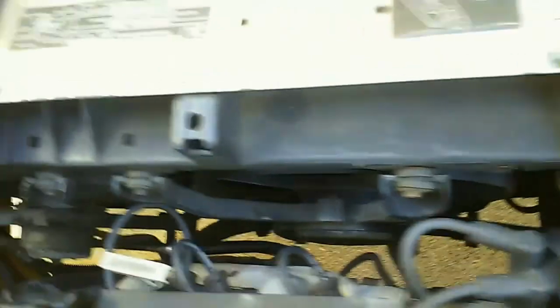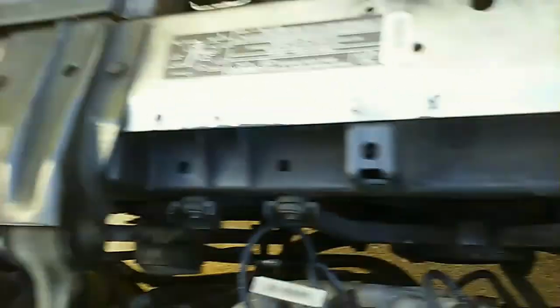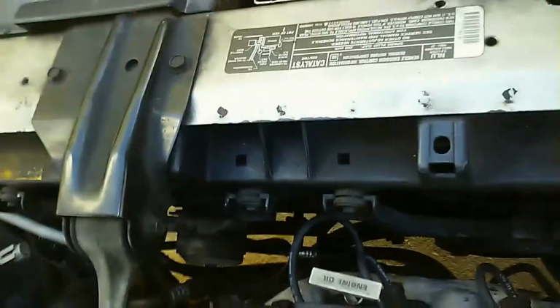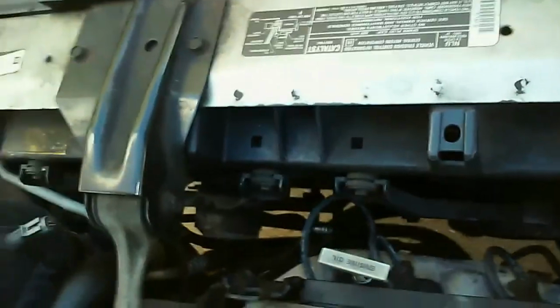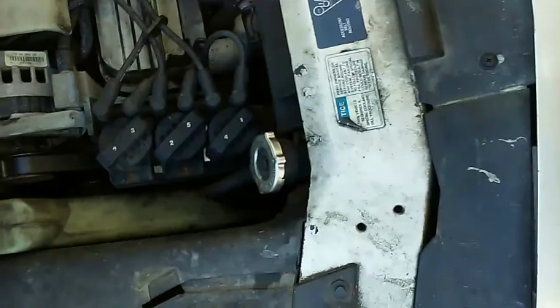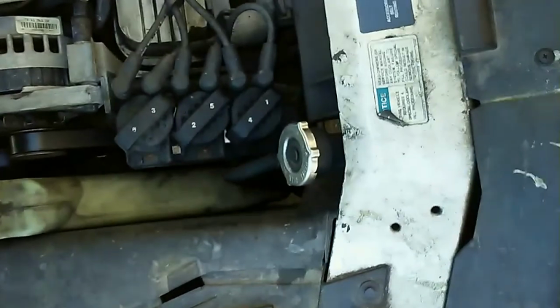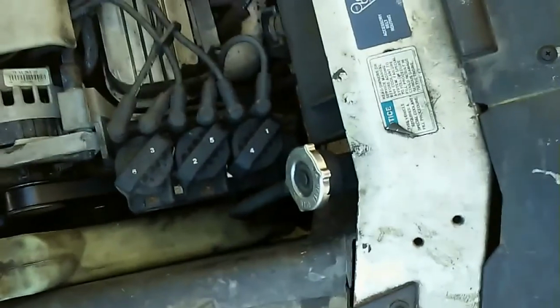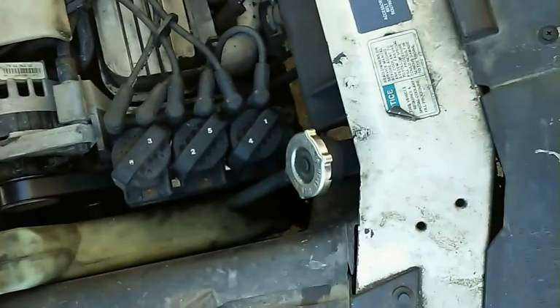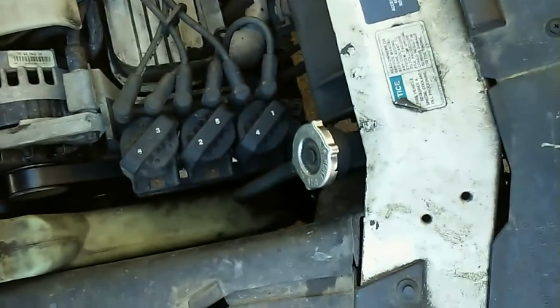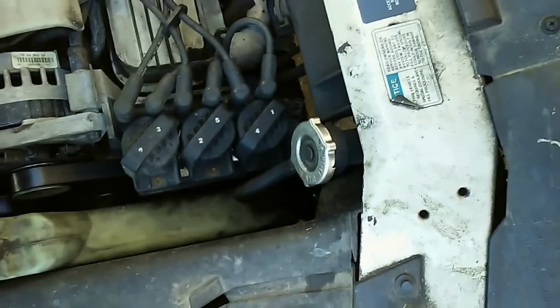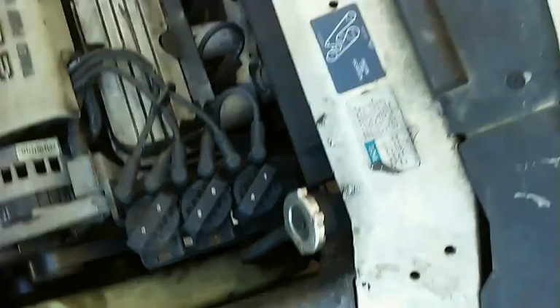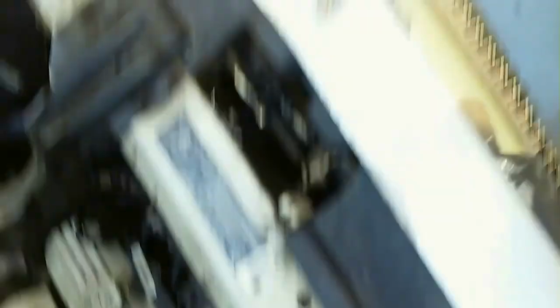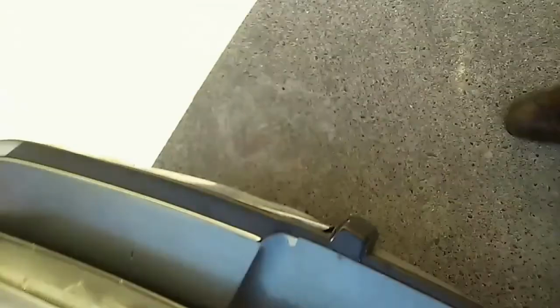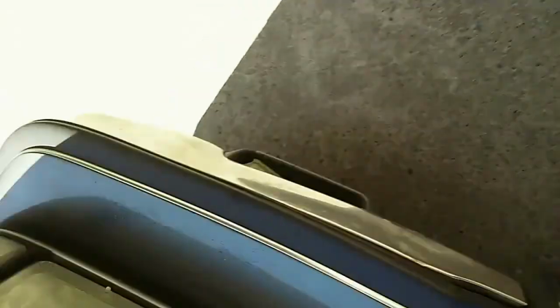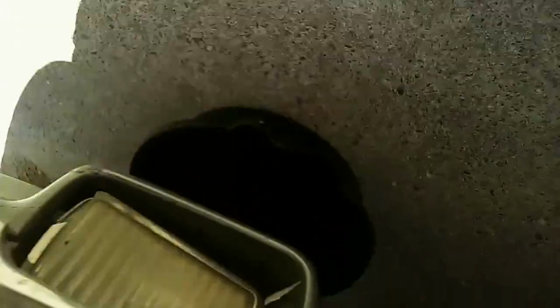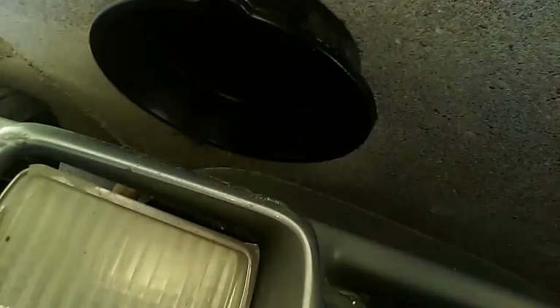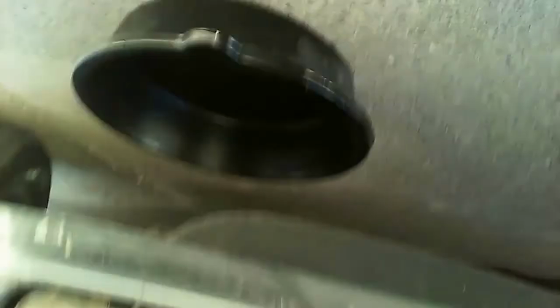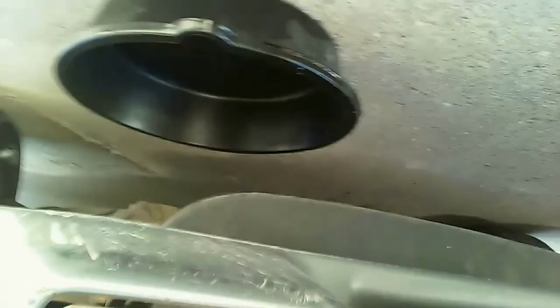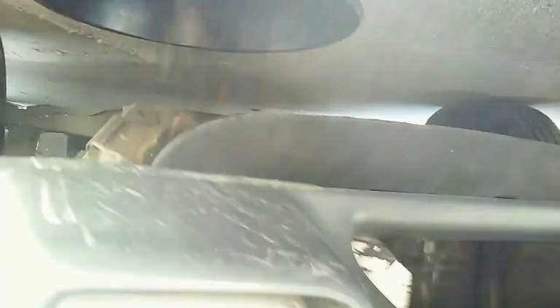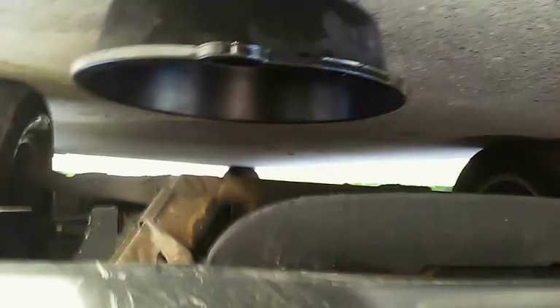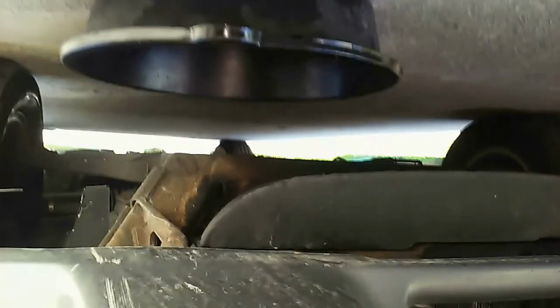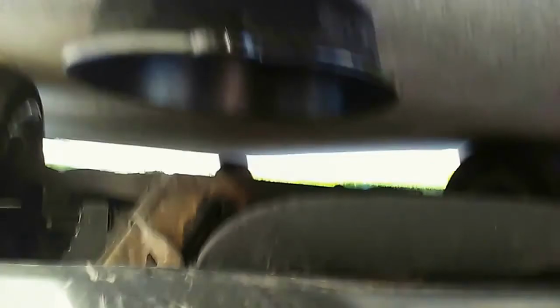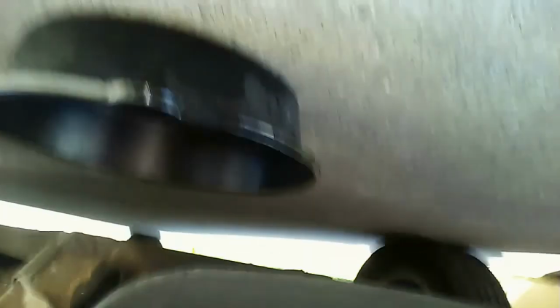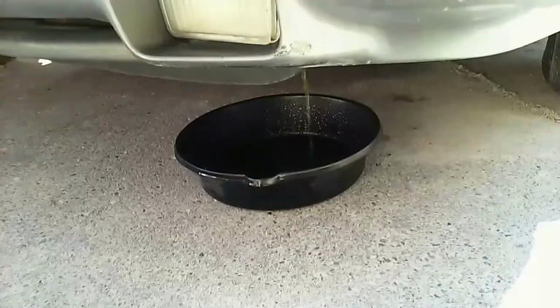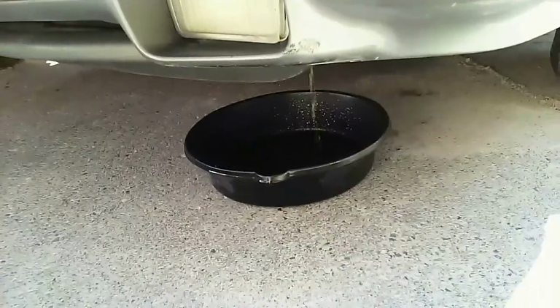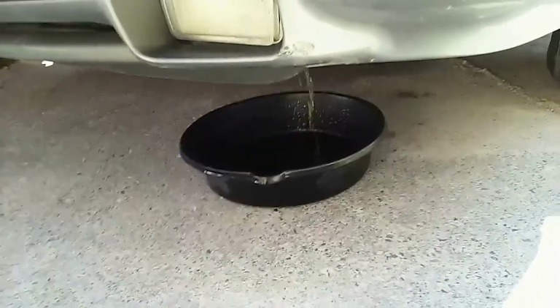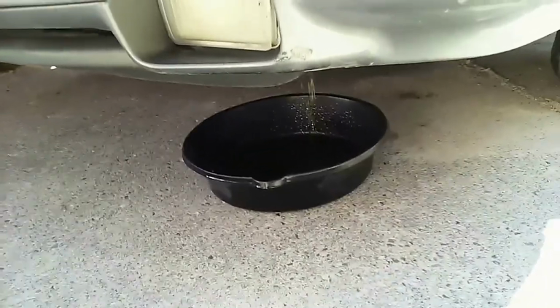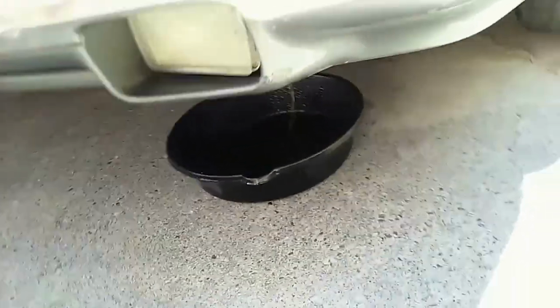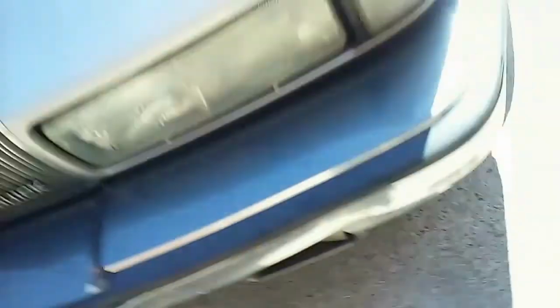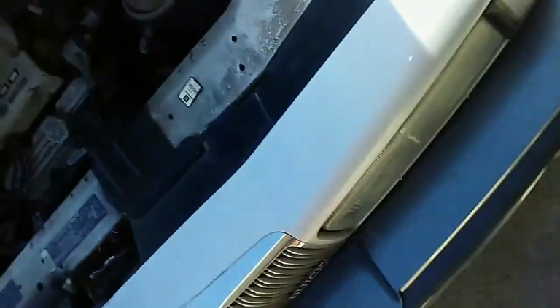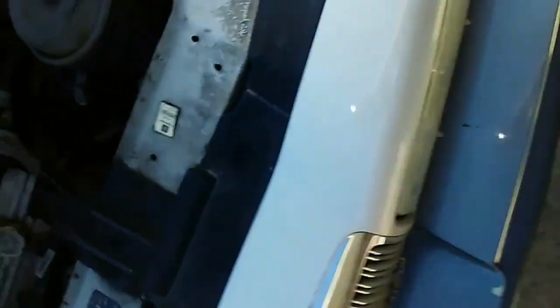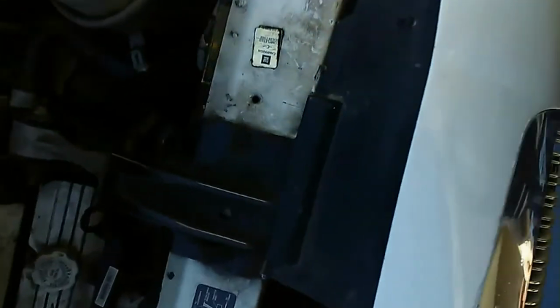It leaks like a sieve, so the first step is to remove the cap and down here the plug — which I probably can't show you — so there you go, it's draining.